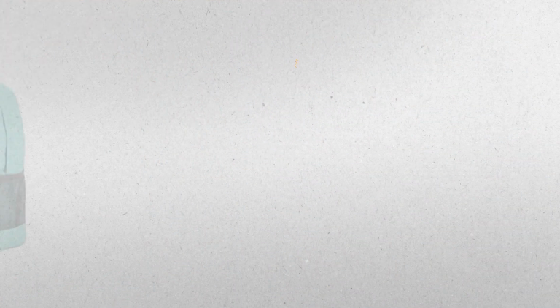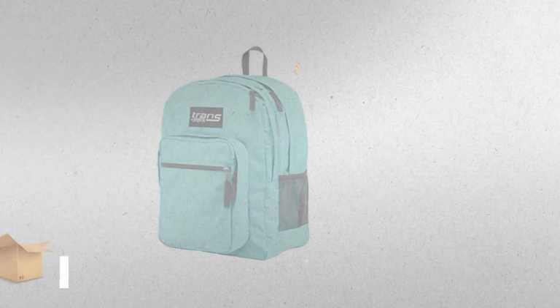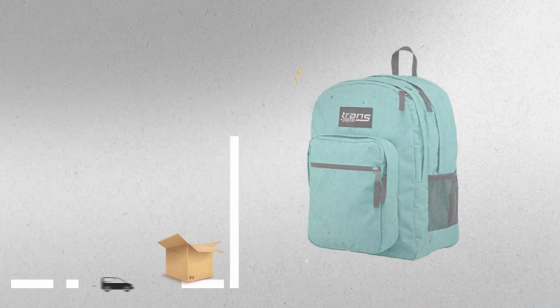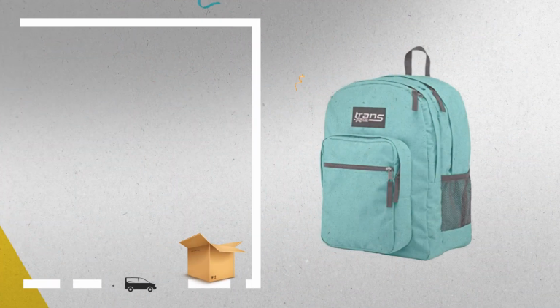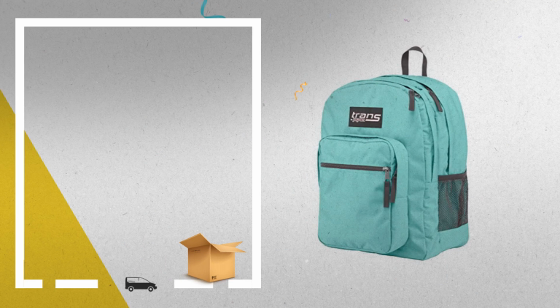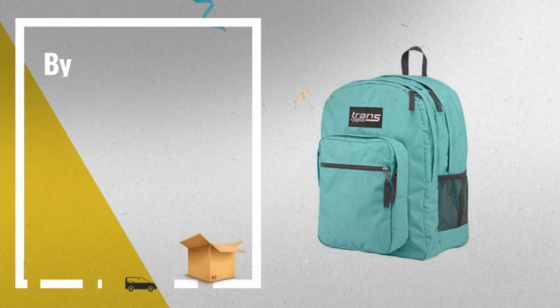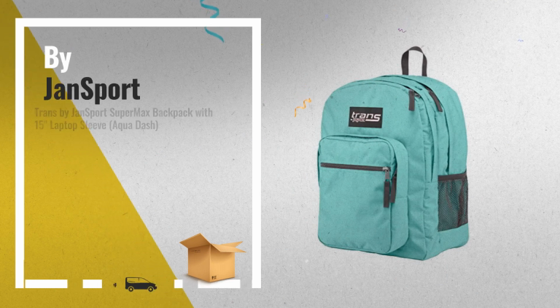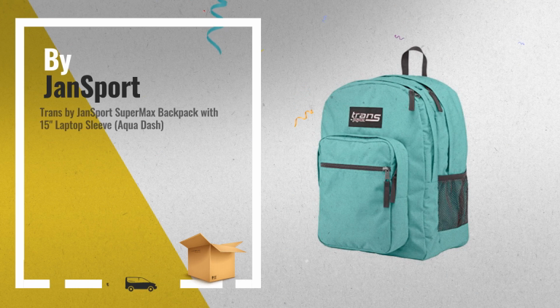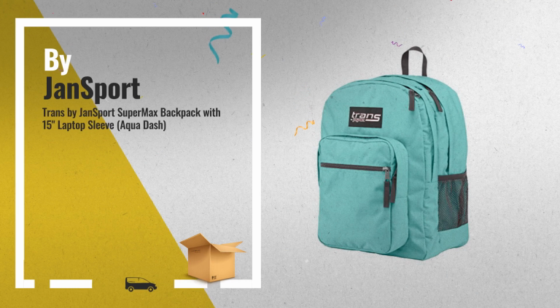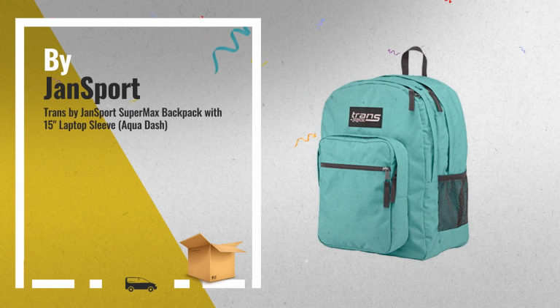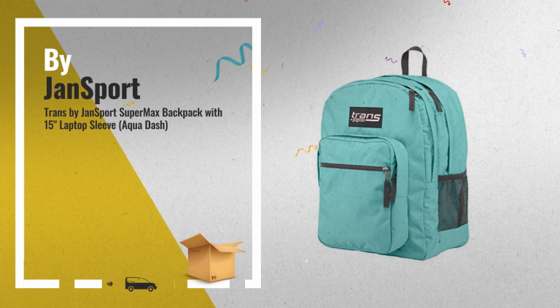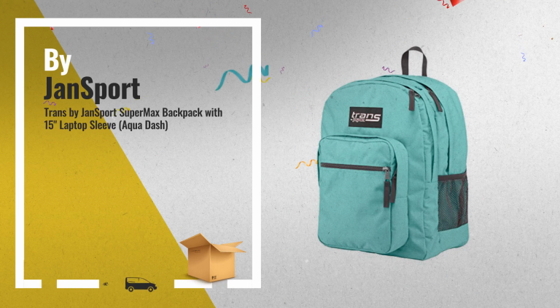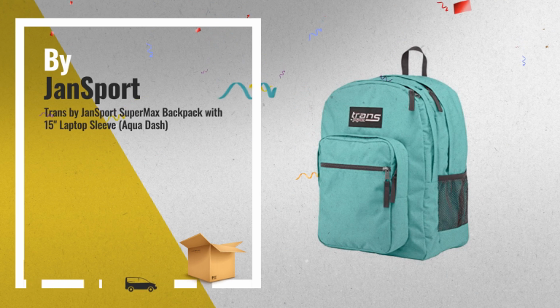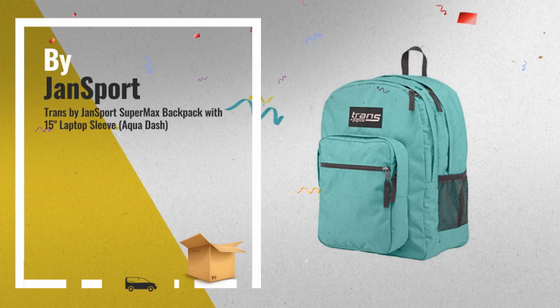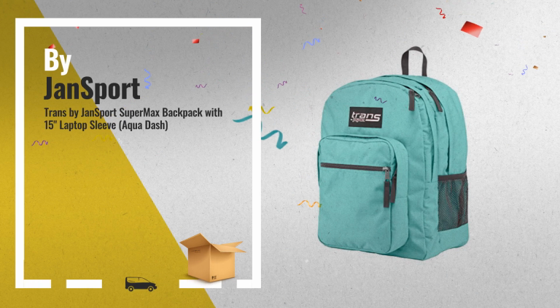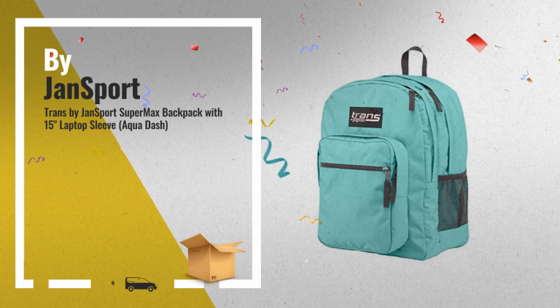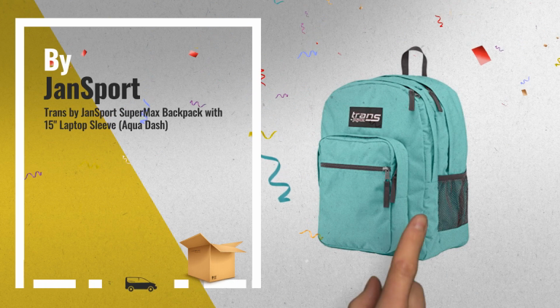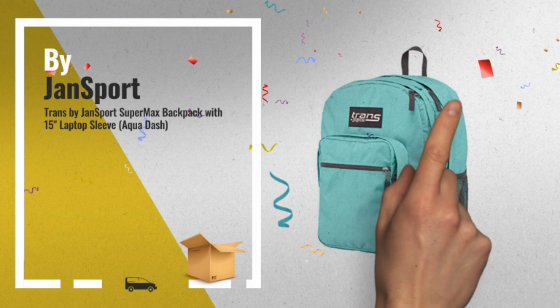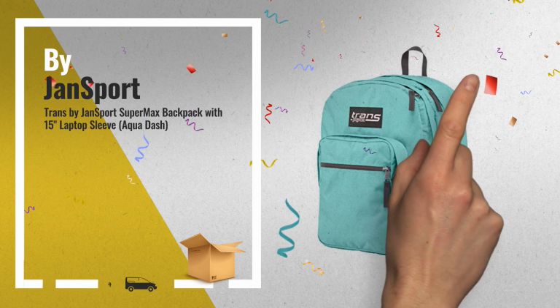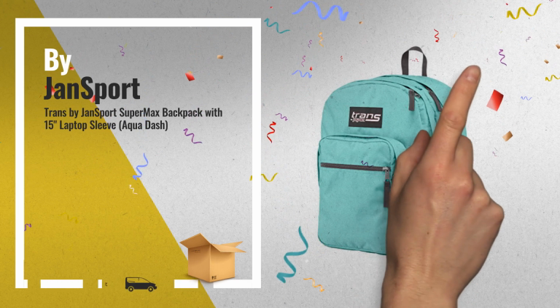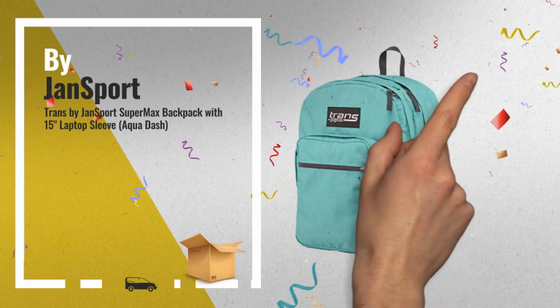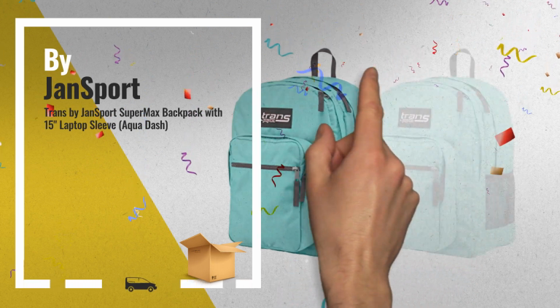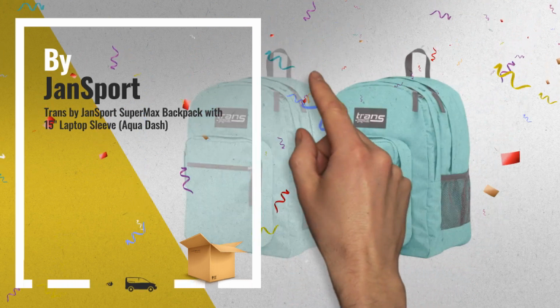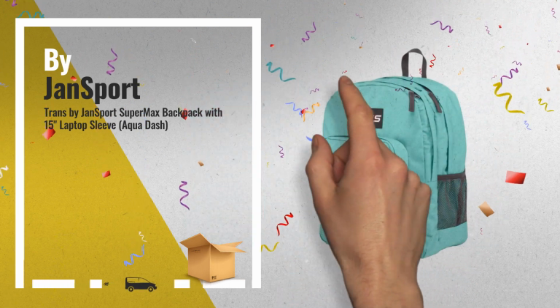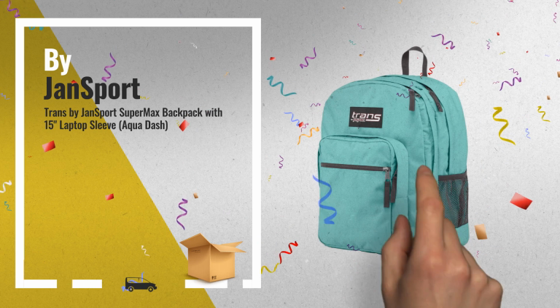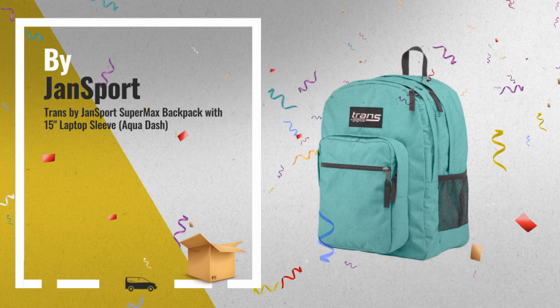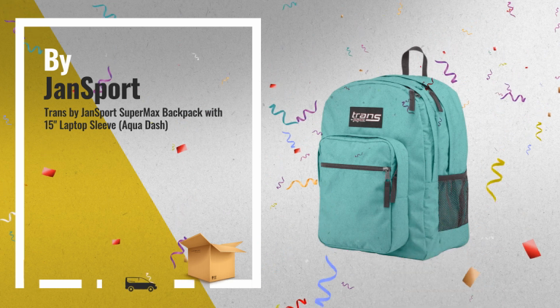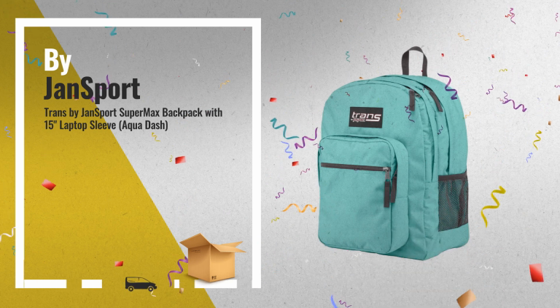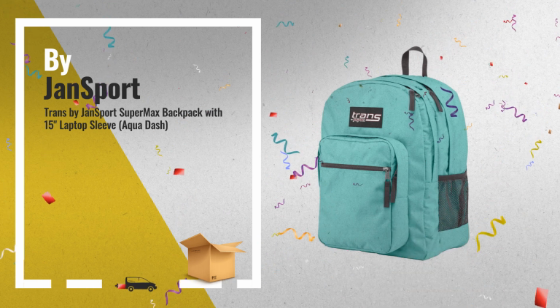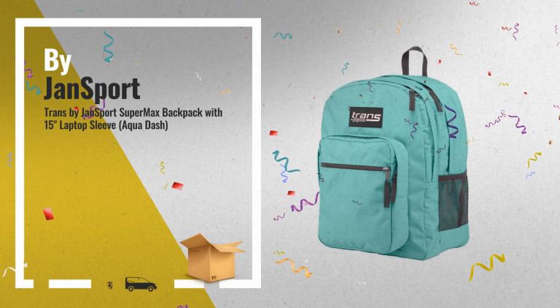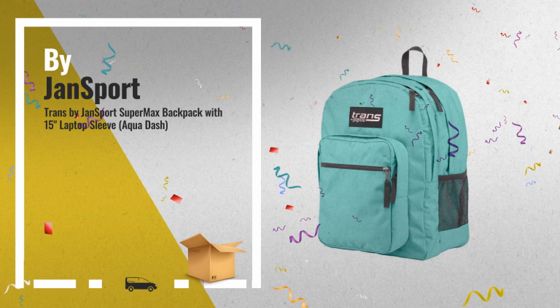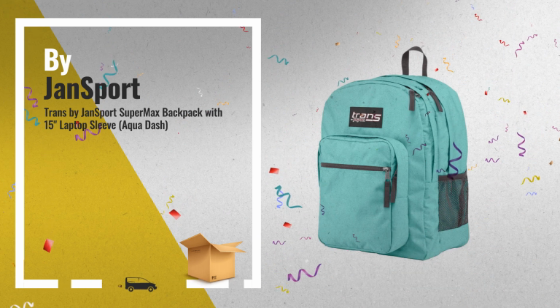Number 2: Trans by Jansport Supermax Backpack with 15-inch Laptop Sleeve, by Jansport.